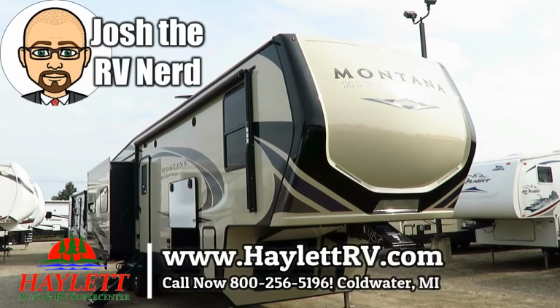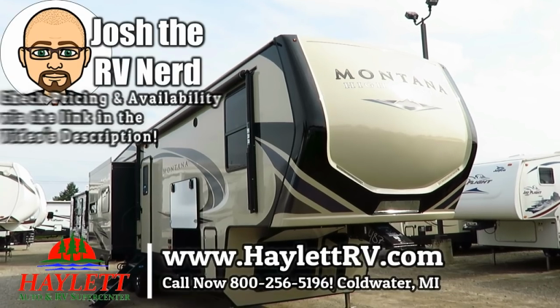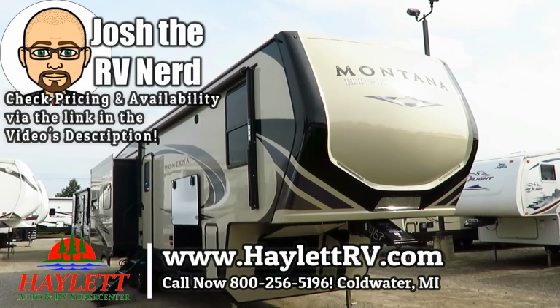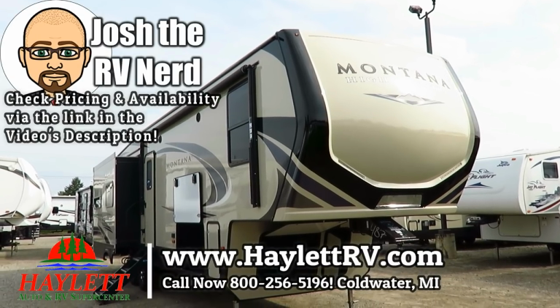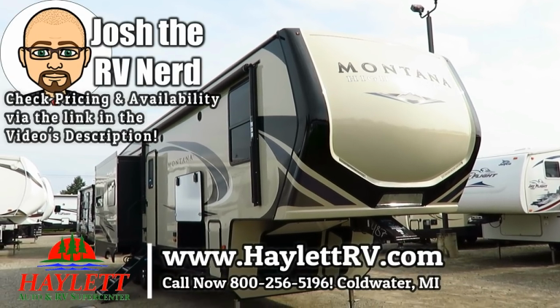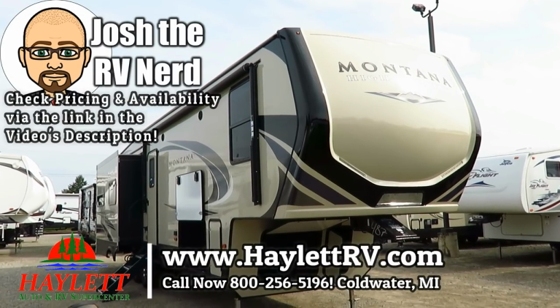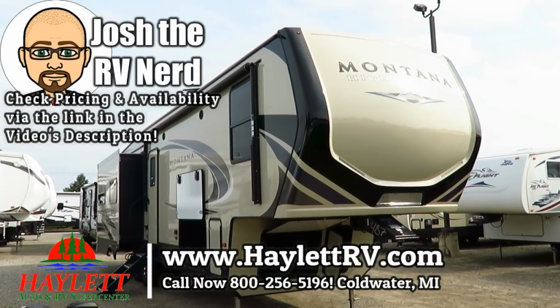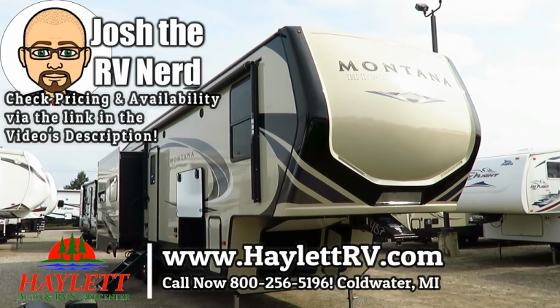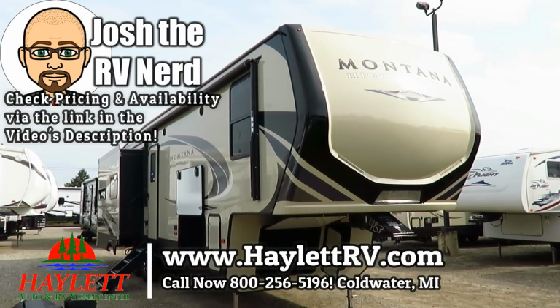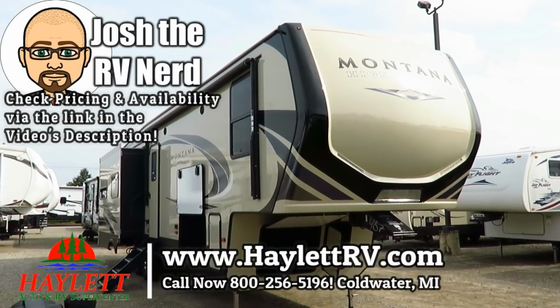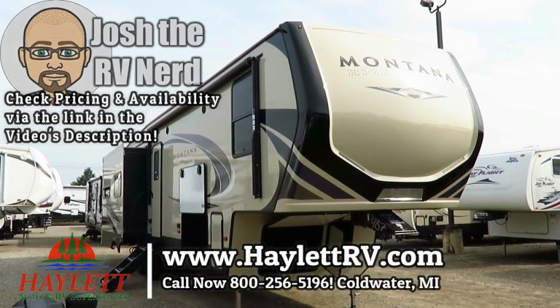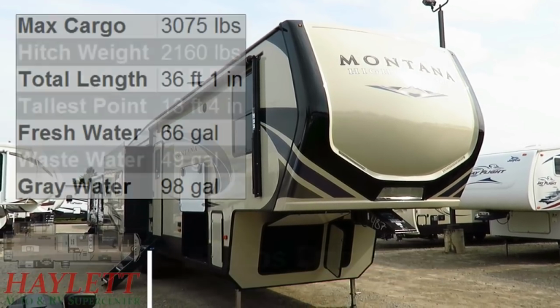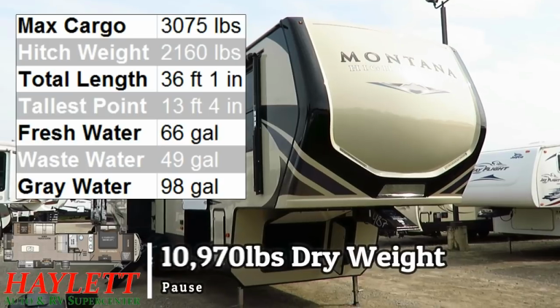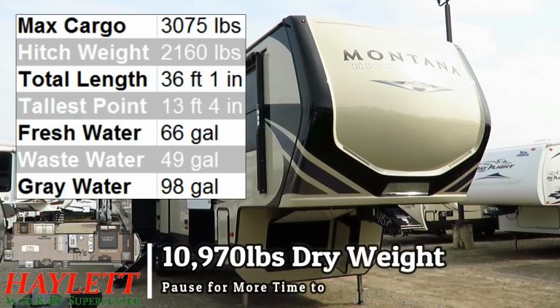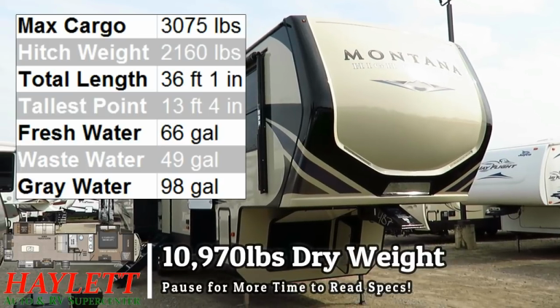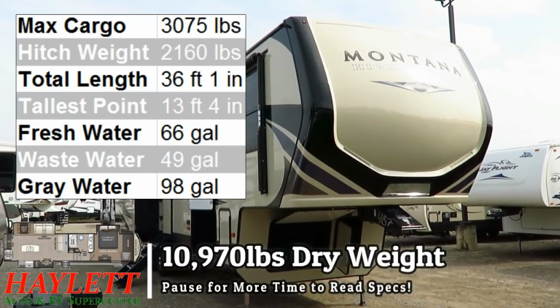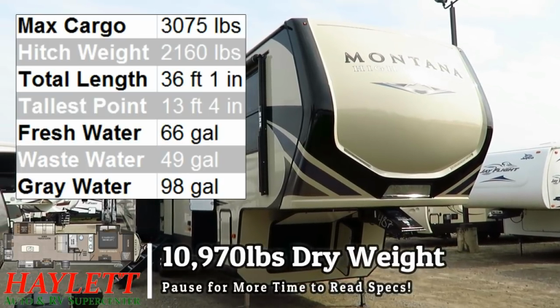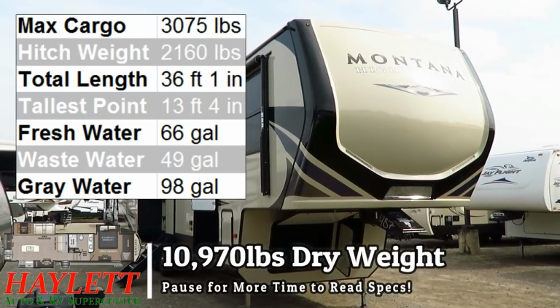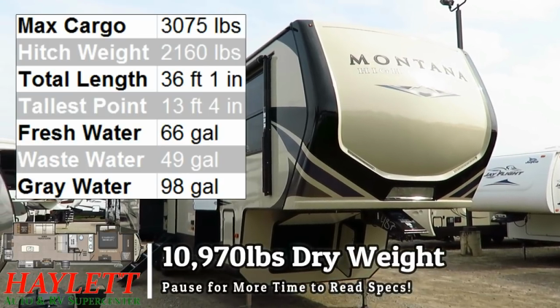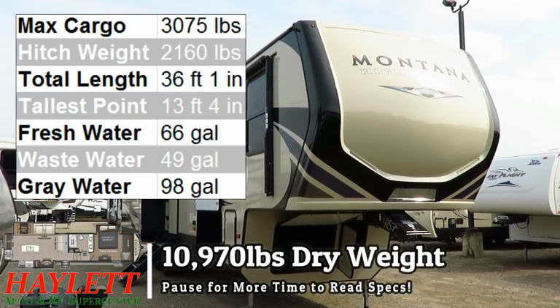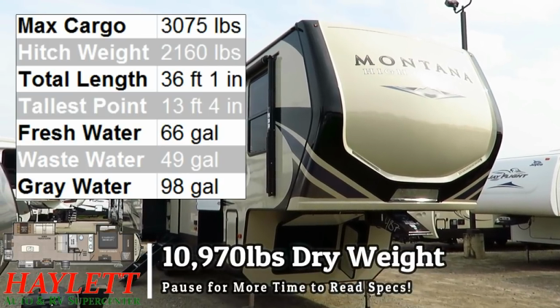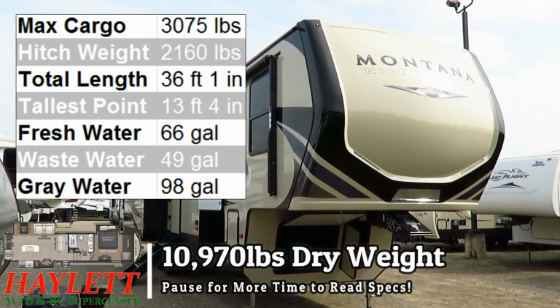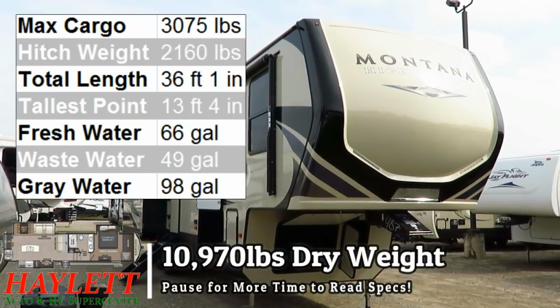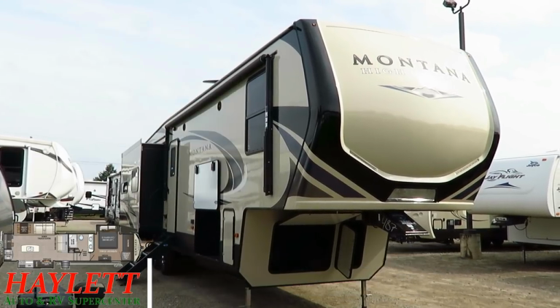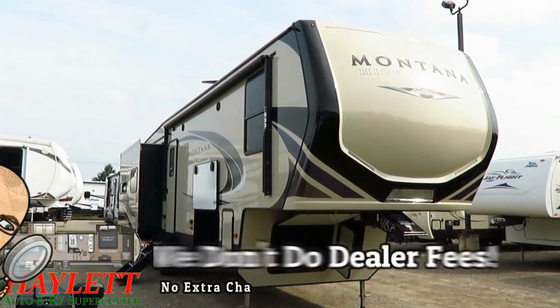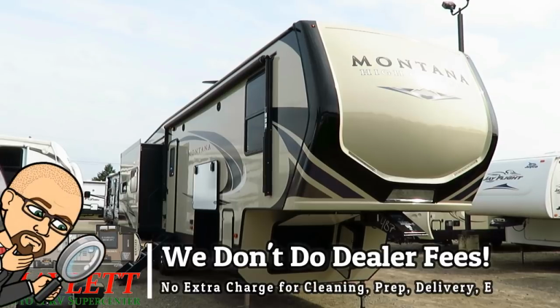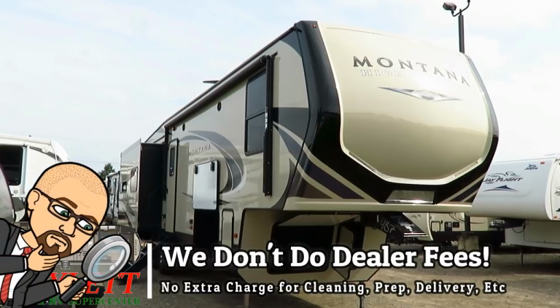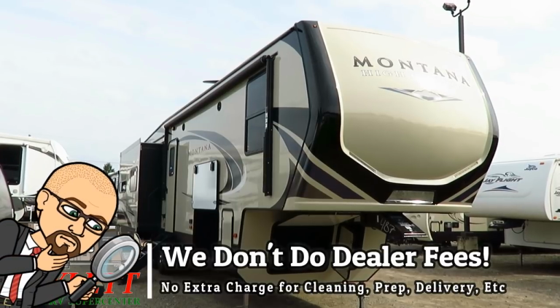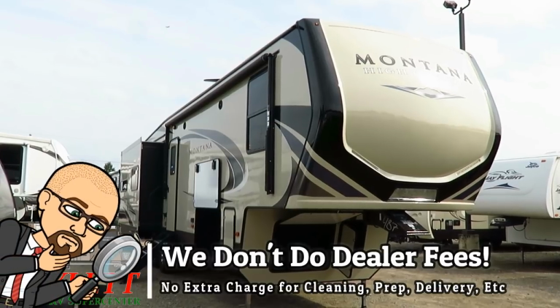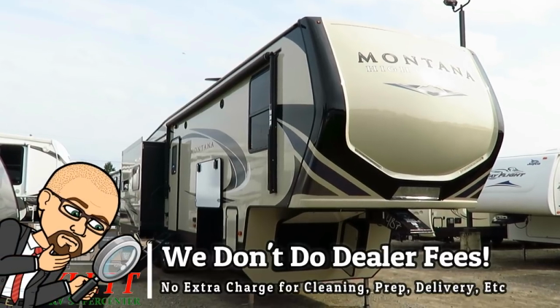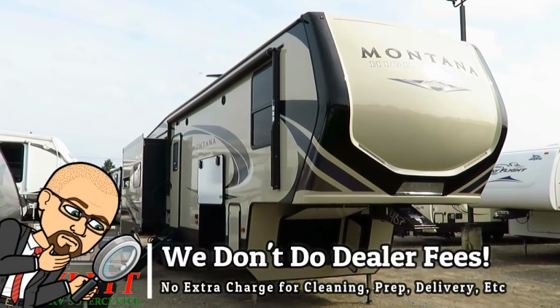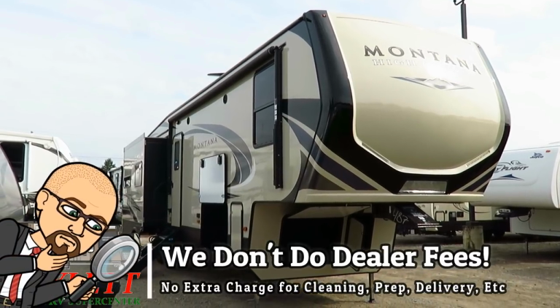10,970 pounds, which is surprisingly light given its size. This is a Montana 321 — or it could be a 320 MK, the only difference being the refrigerator — here at Haylet RV of Cold Water, Michigan.